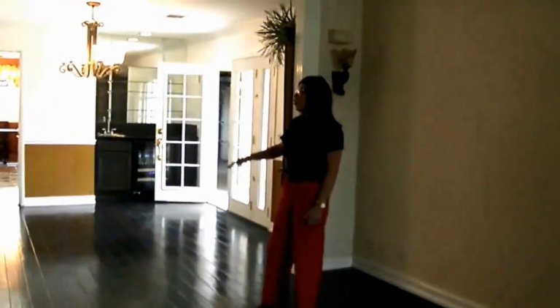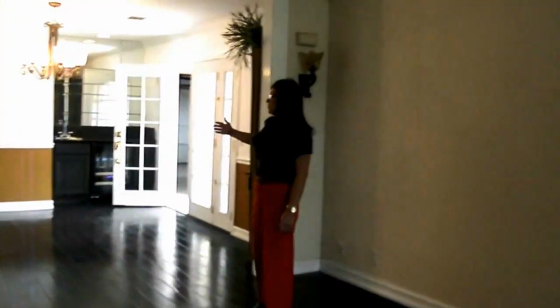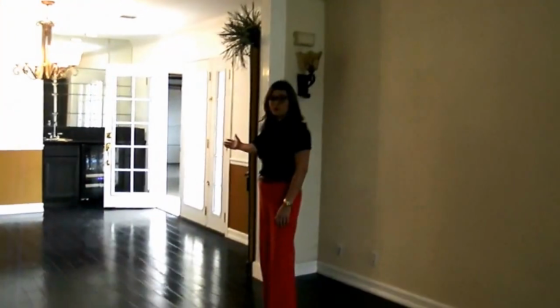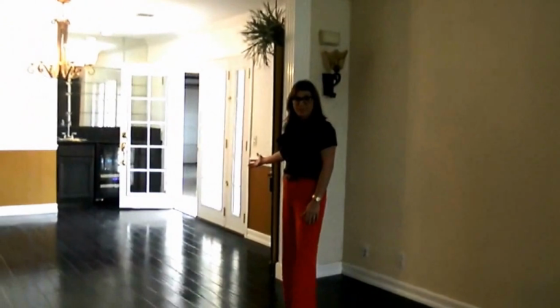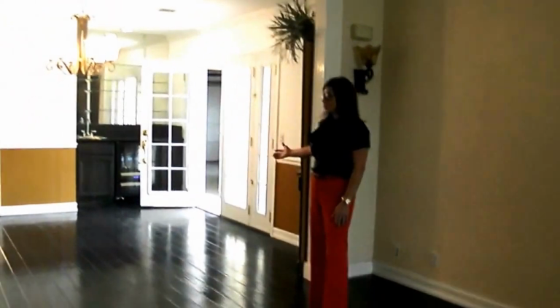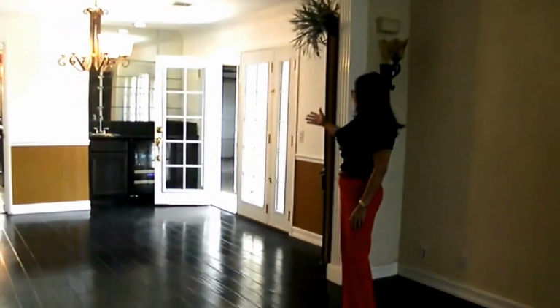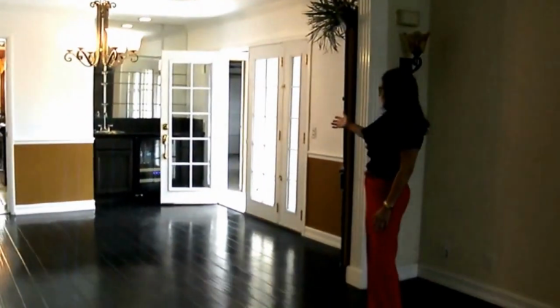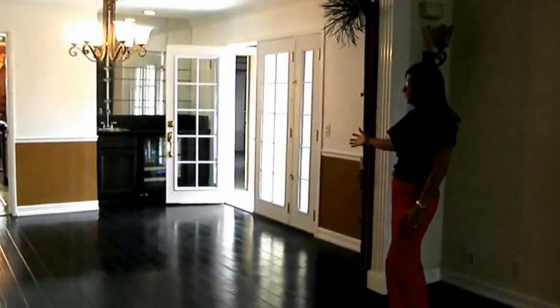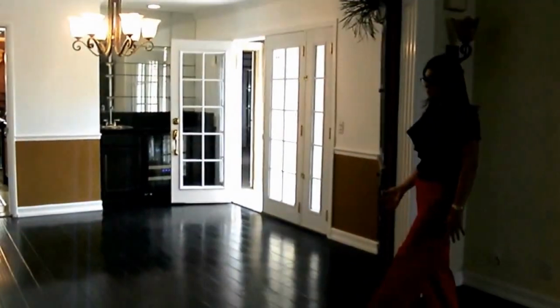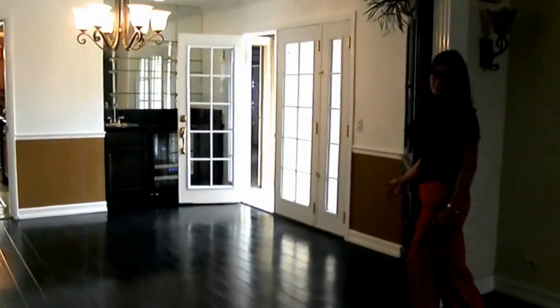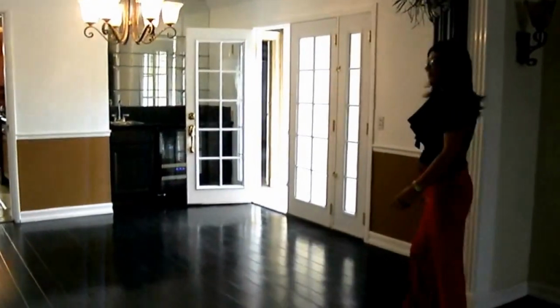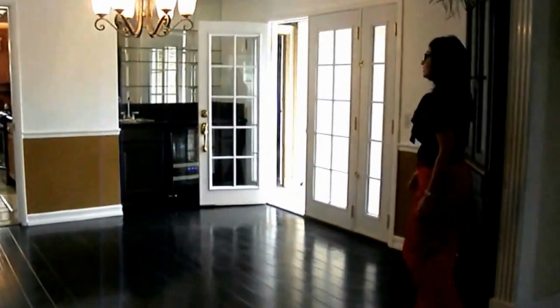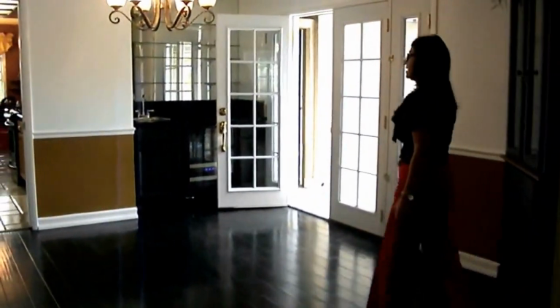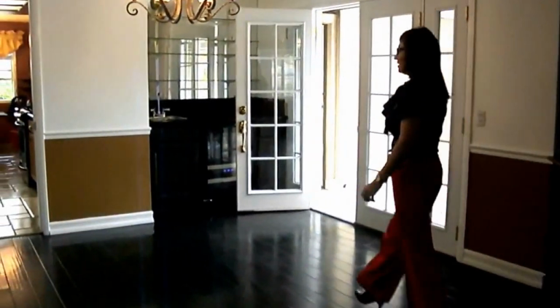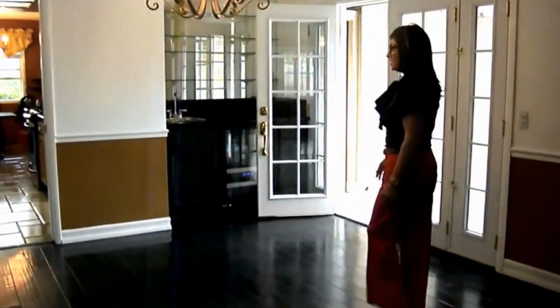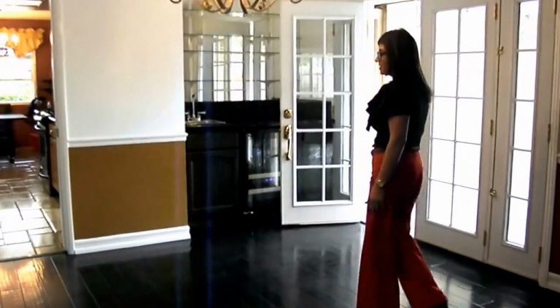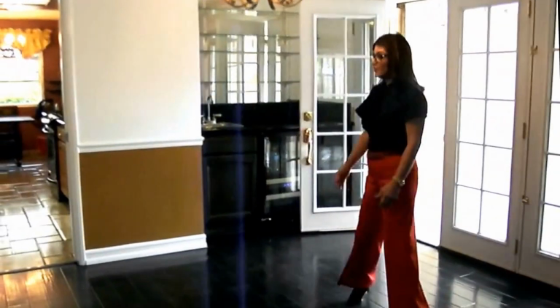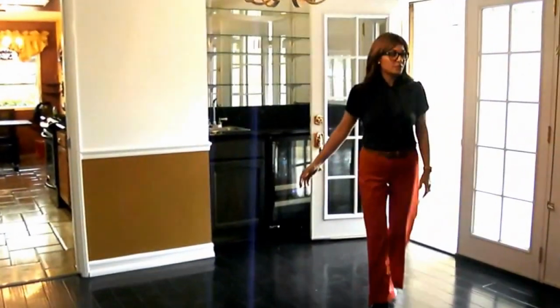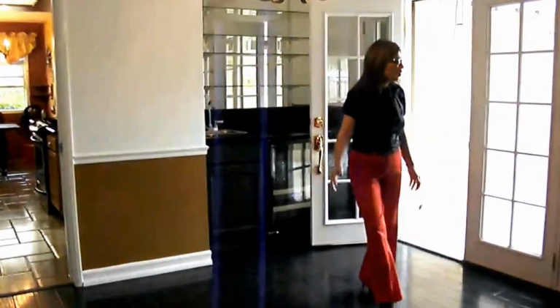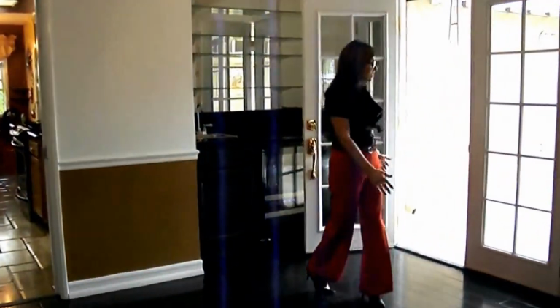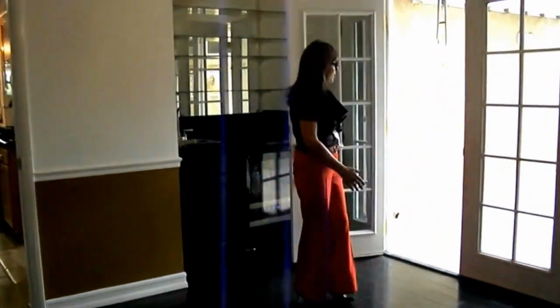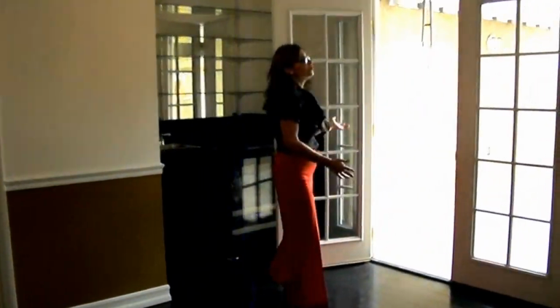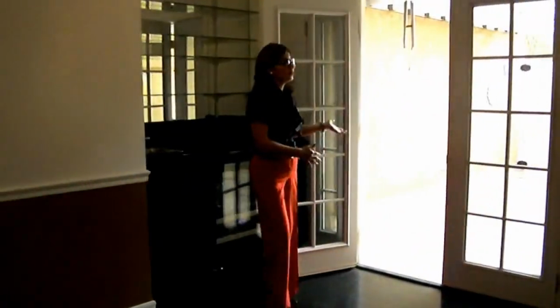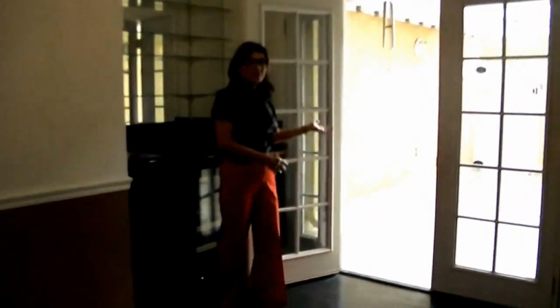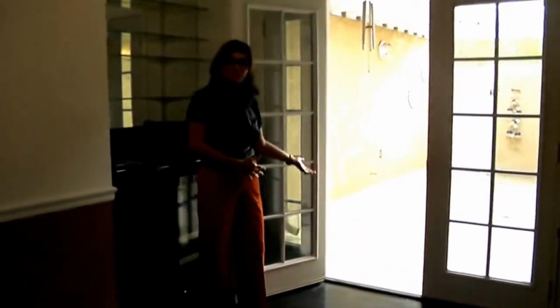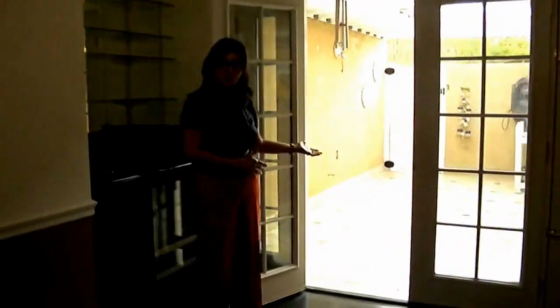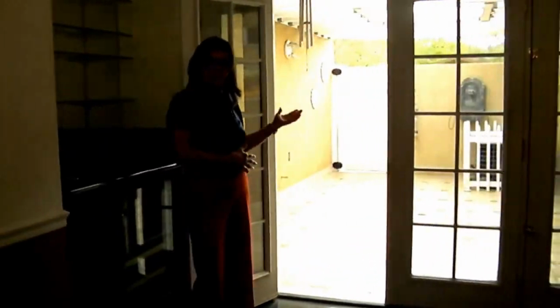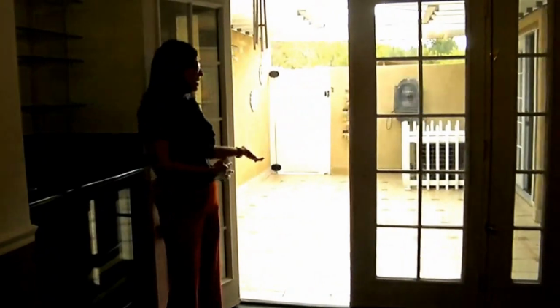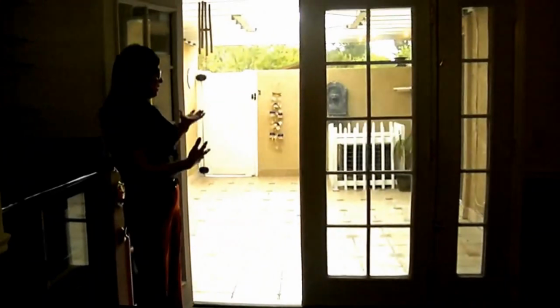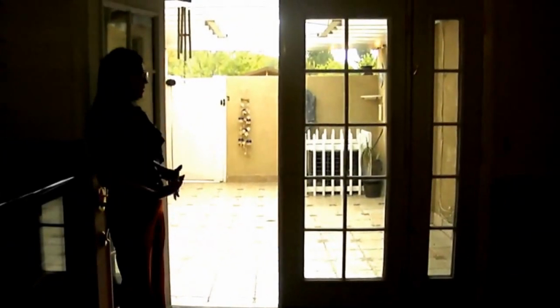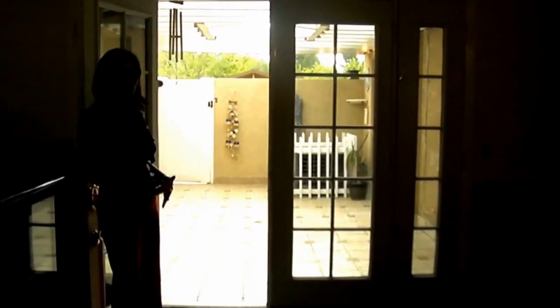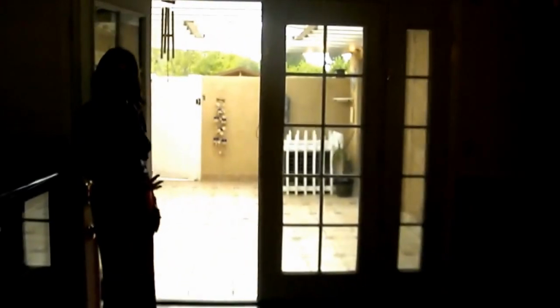It opens up to our formal dining room with a nice wet bar. This opens up right into the patio area, where you have some French doors that let all that natural light in.